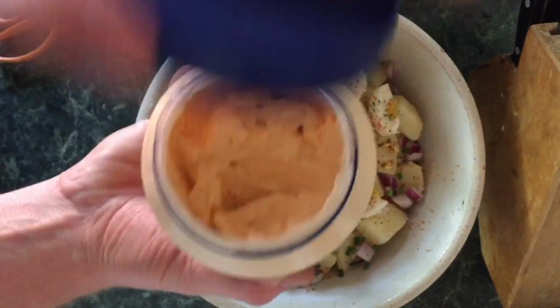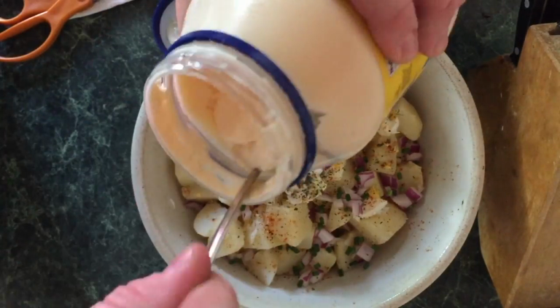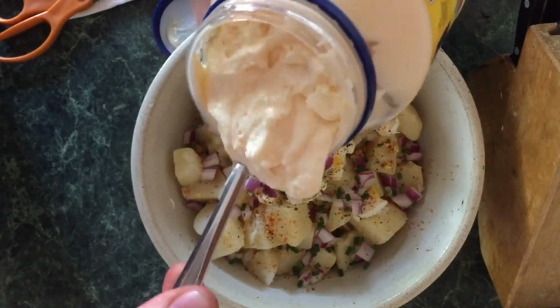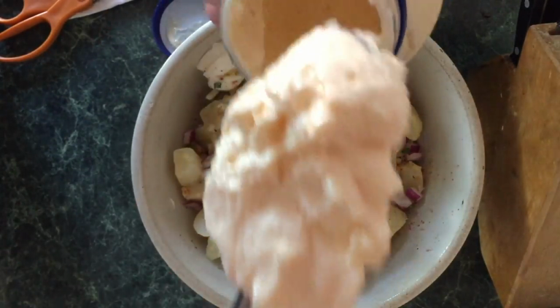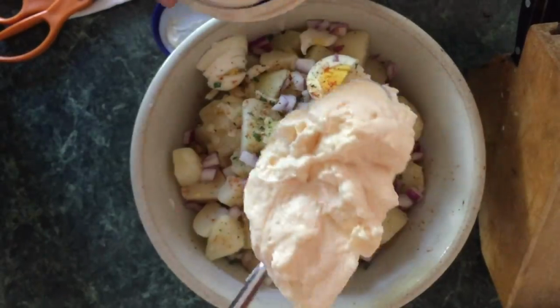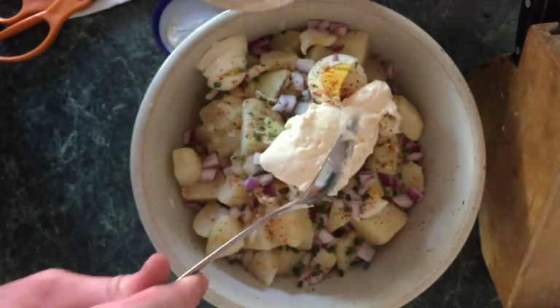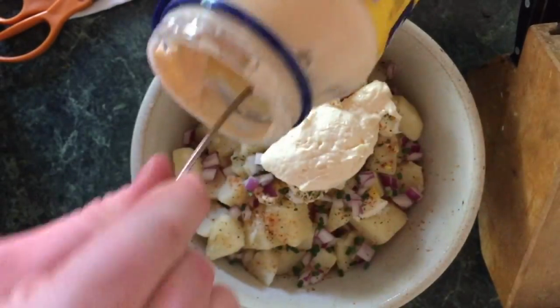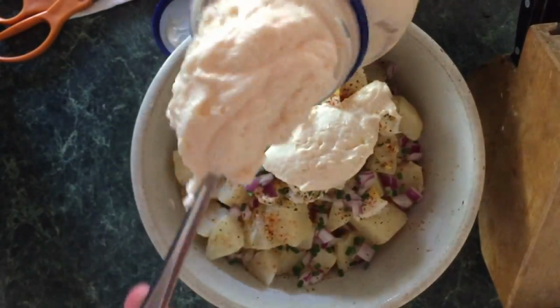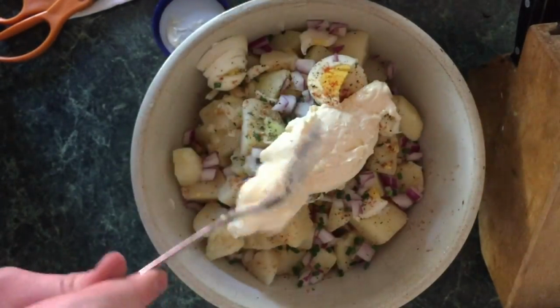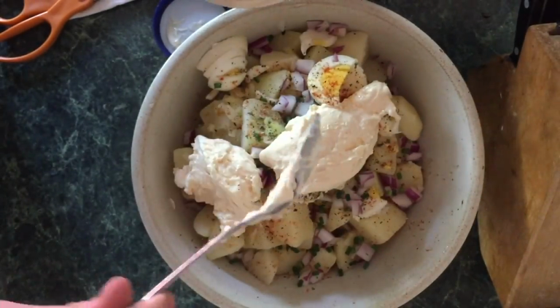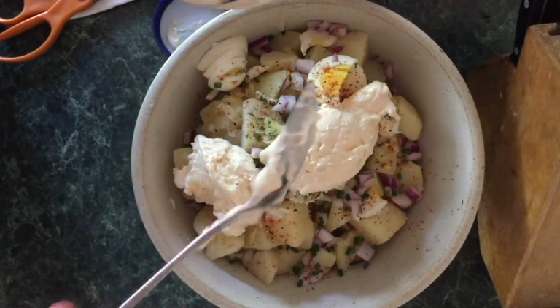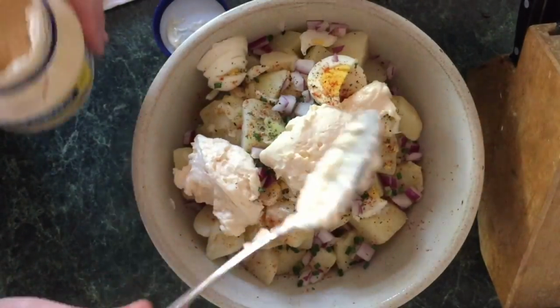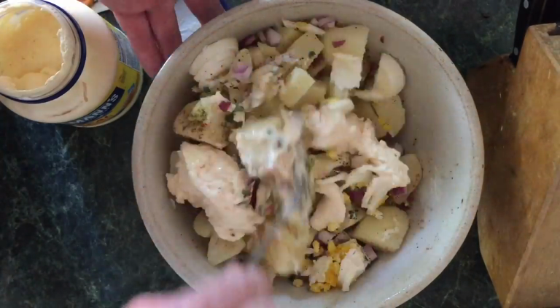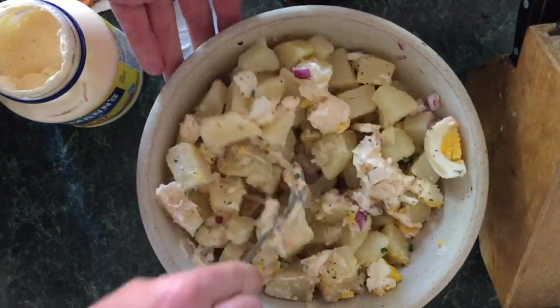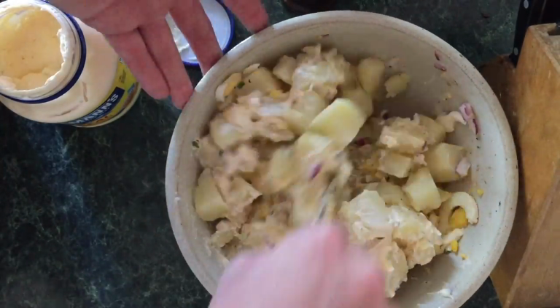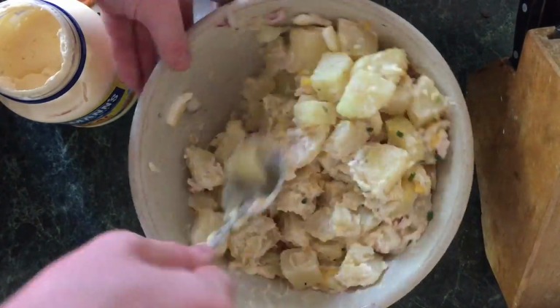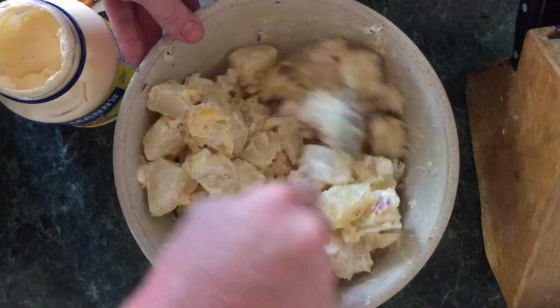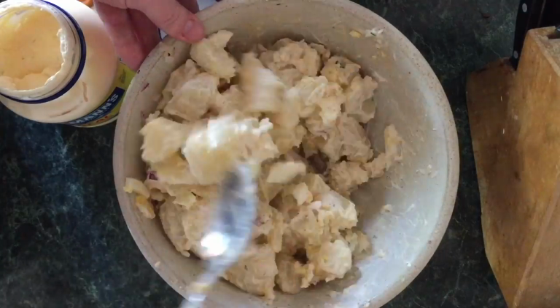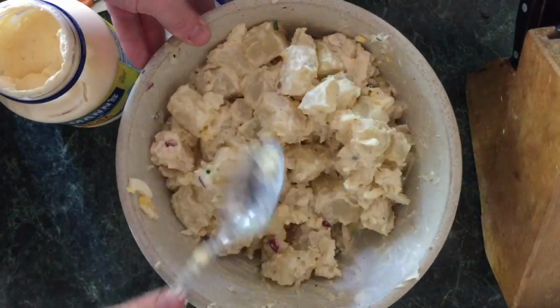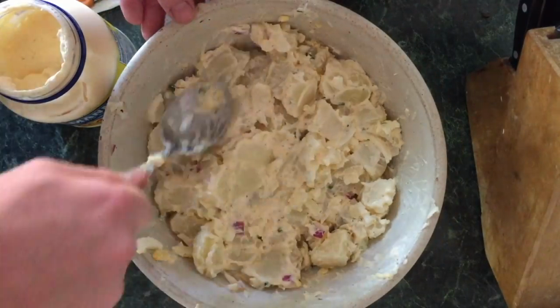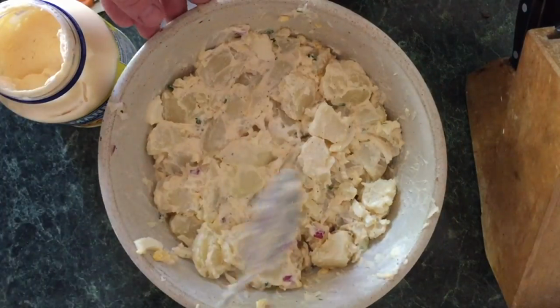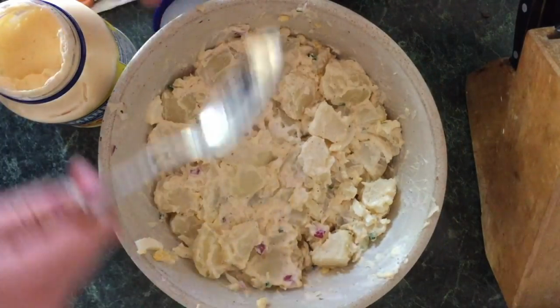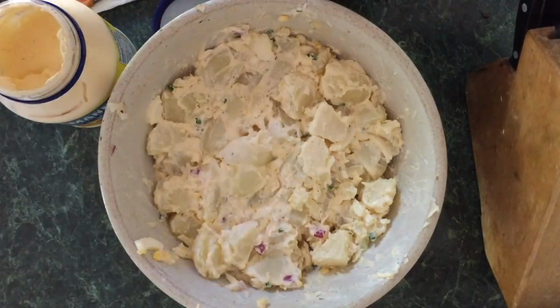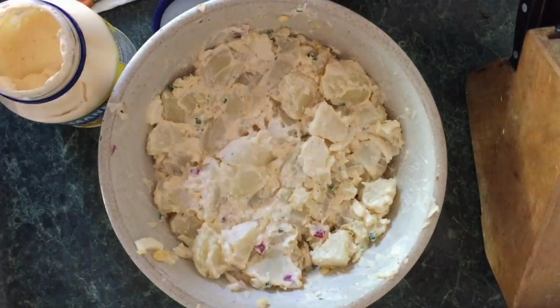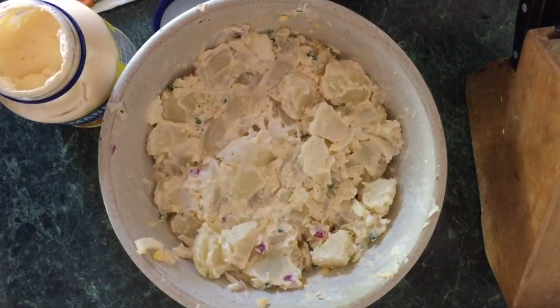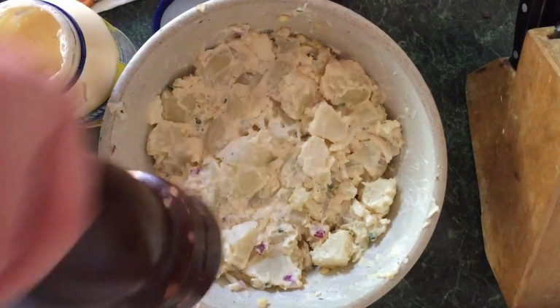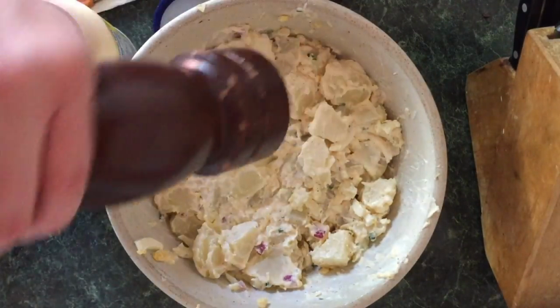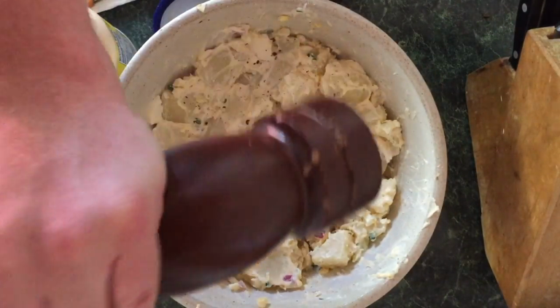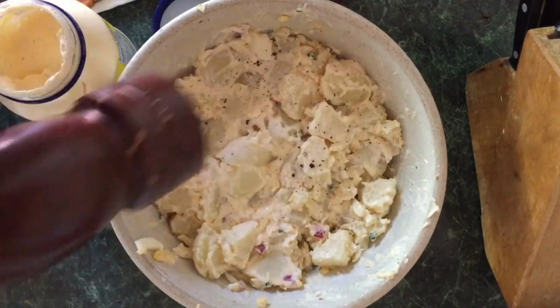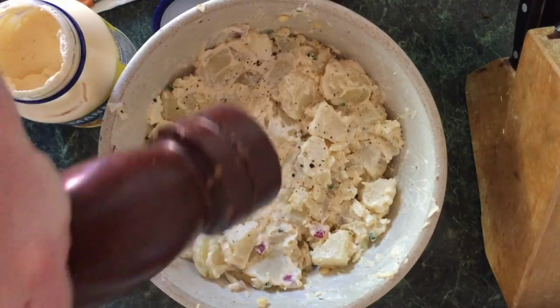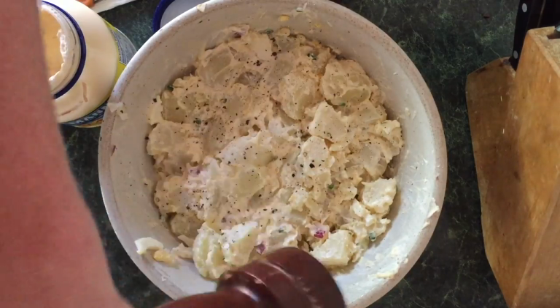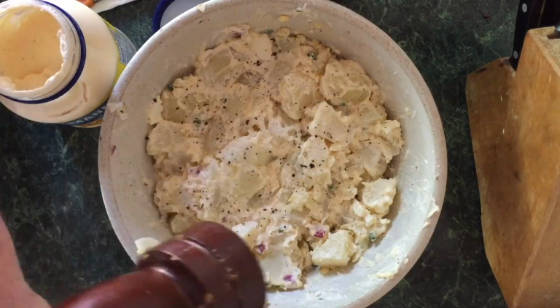Grab some mayonnaise — just remember, folks, you can always add more but you can't take it out. Quick mix, quick mix. Once again, some more pepper — season it up.